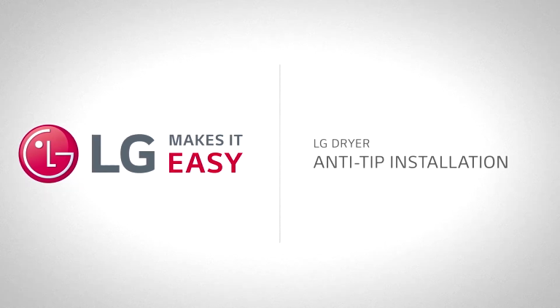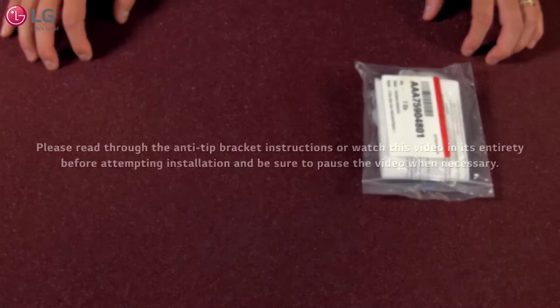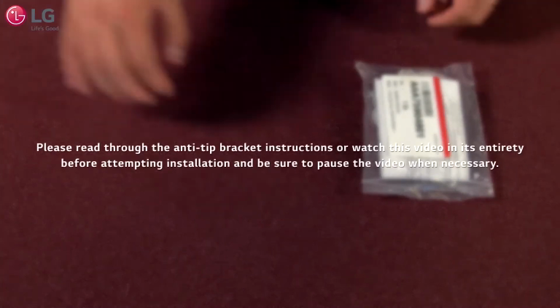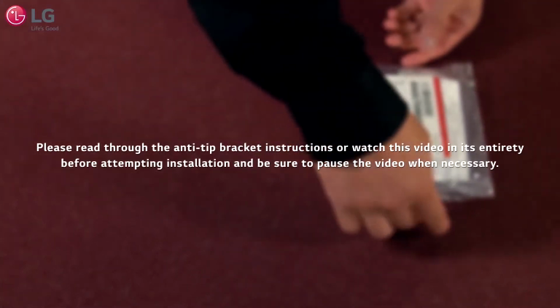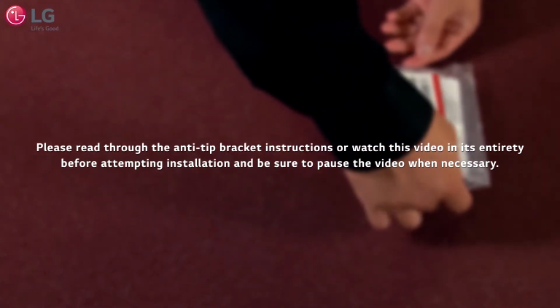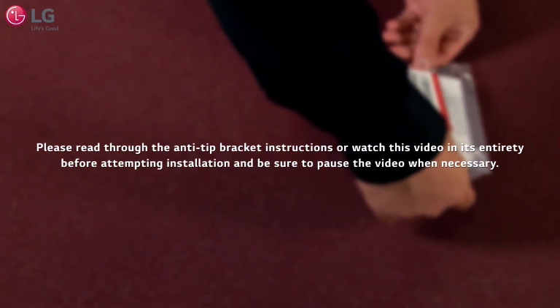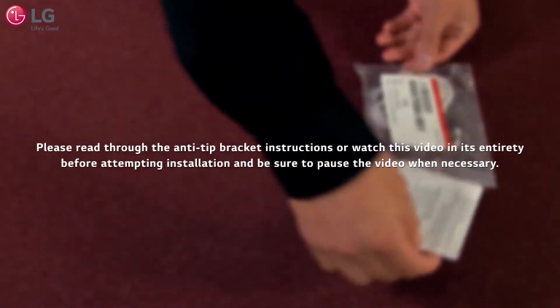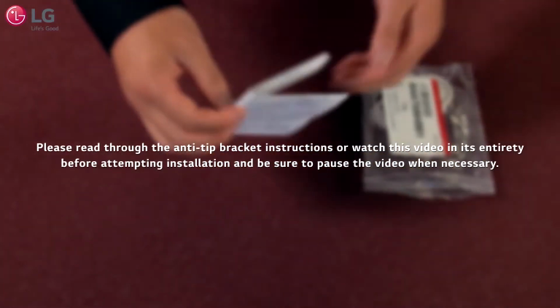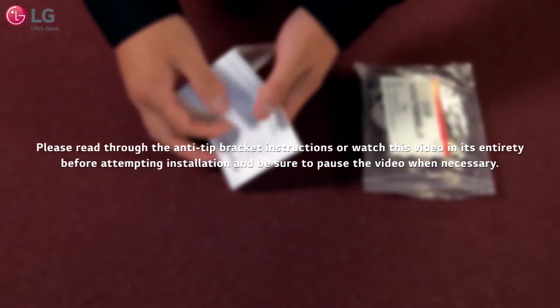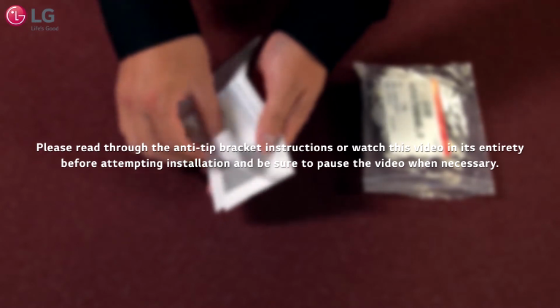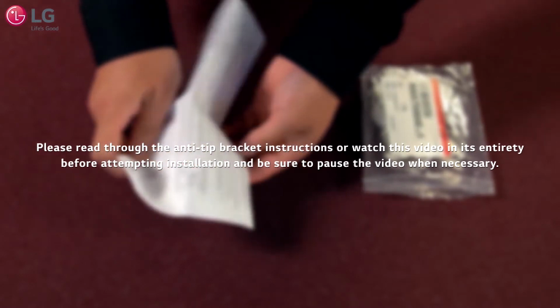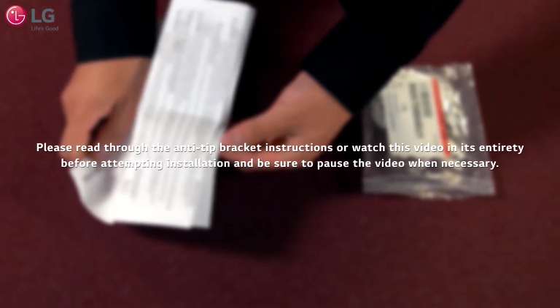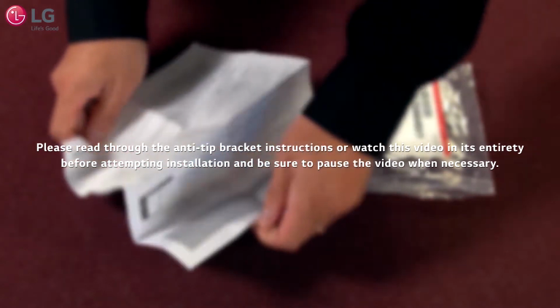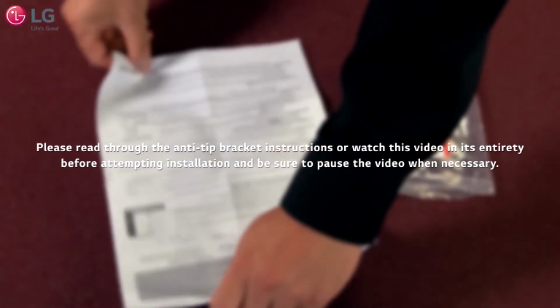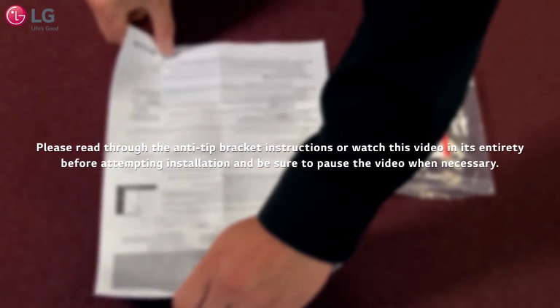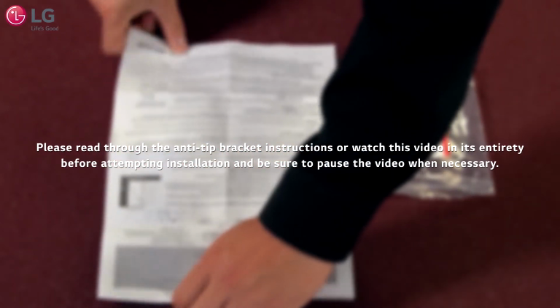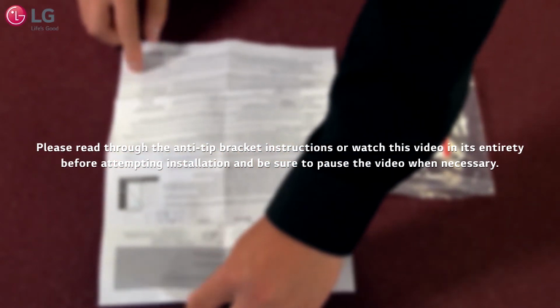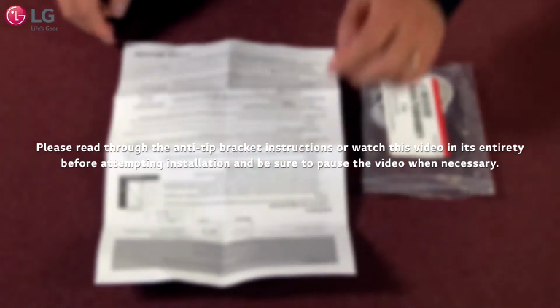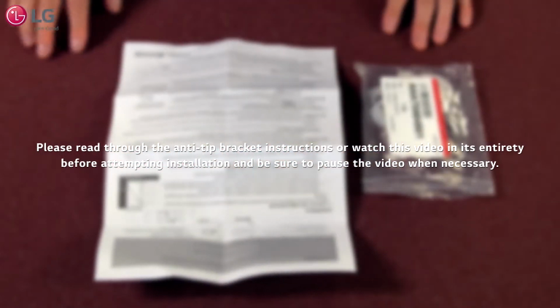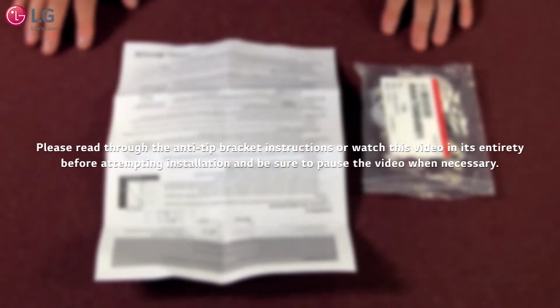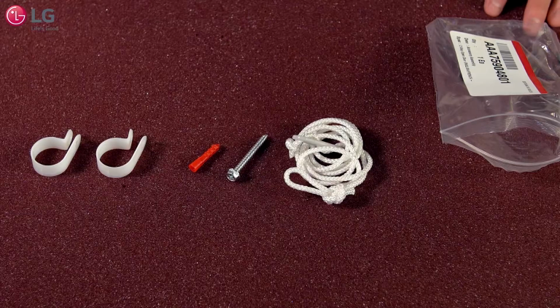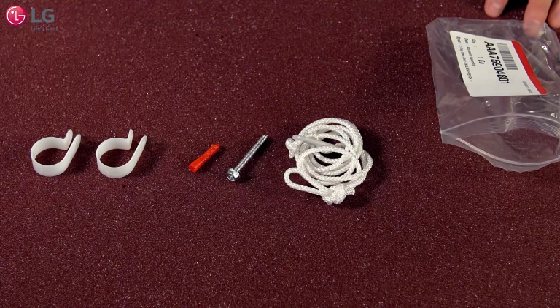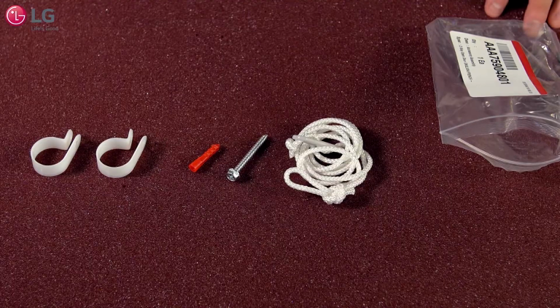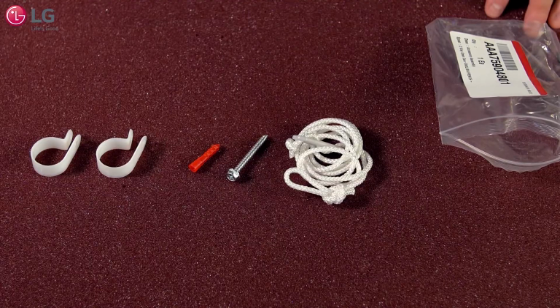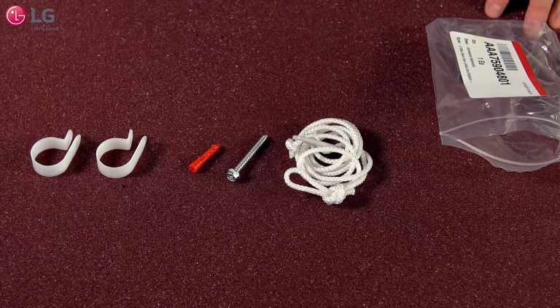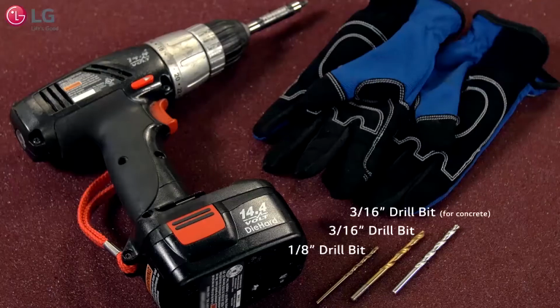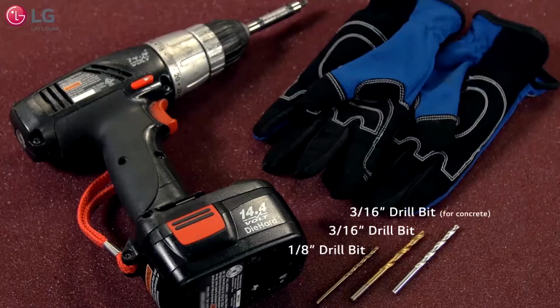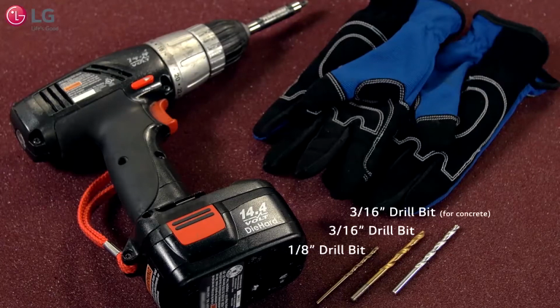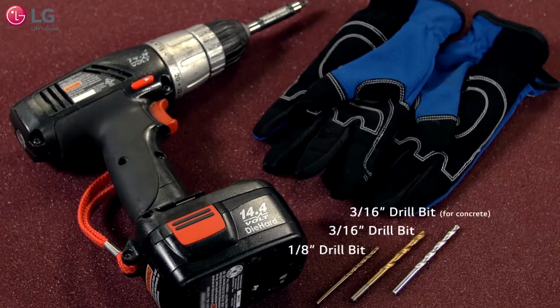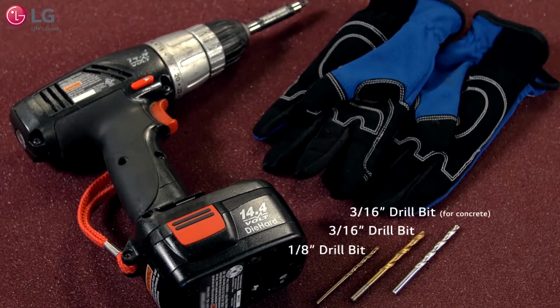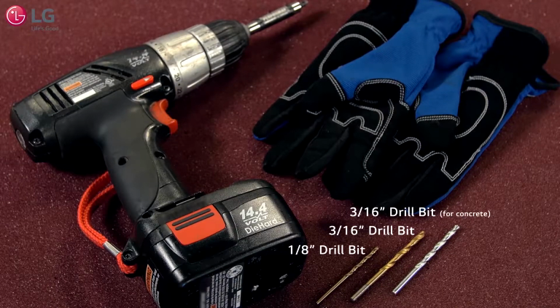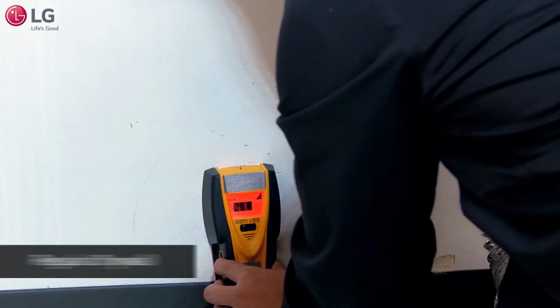Please read through the anti-tip bracket instructions or watch this video in its entirety before attempting installation, and be sure to pause the video when necessary. Make sure you have the following contents and equipment required before attempting installation.